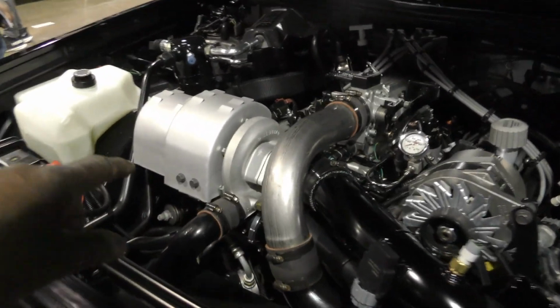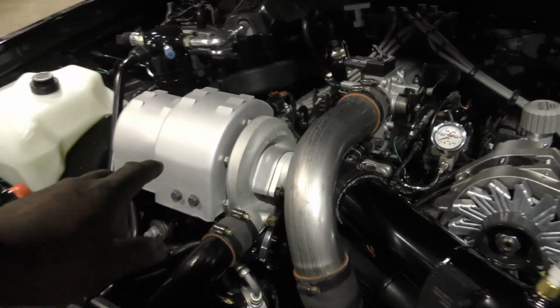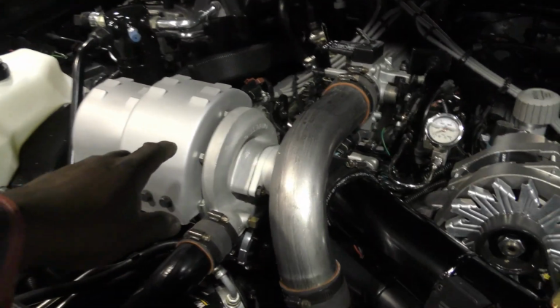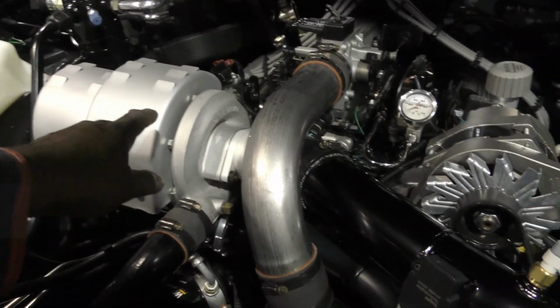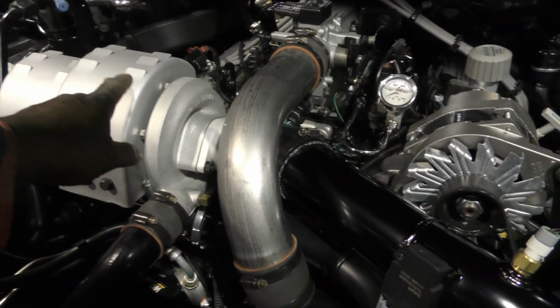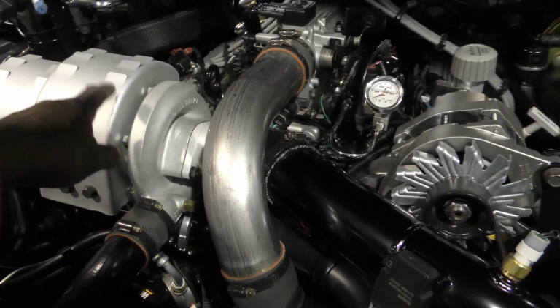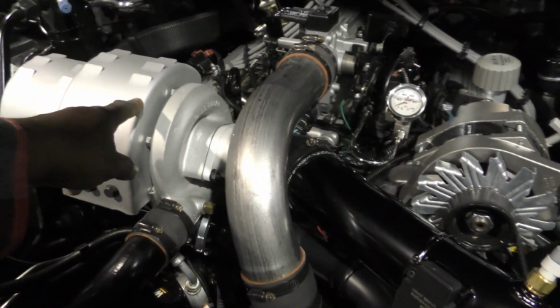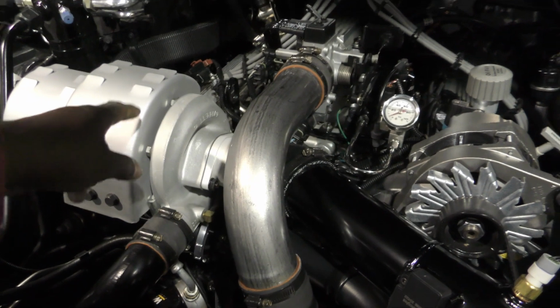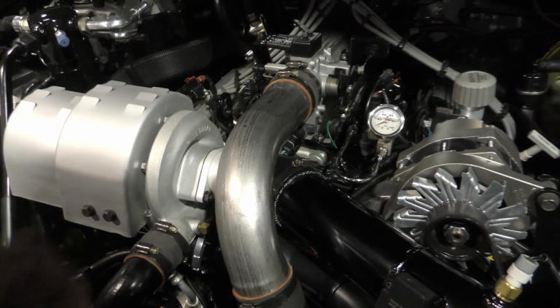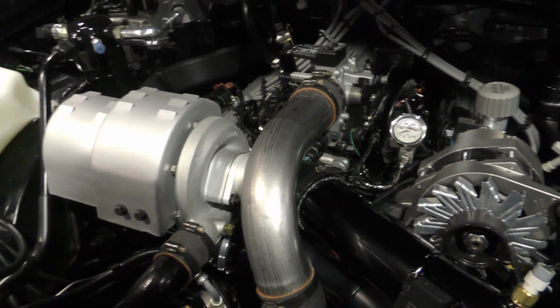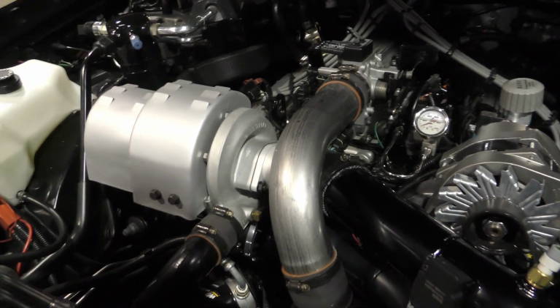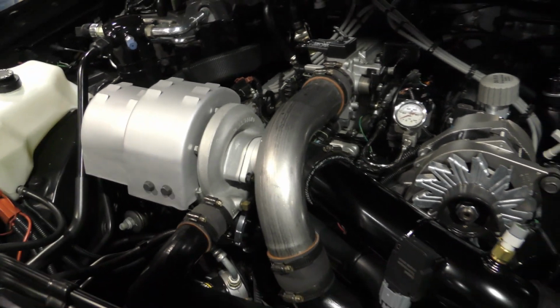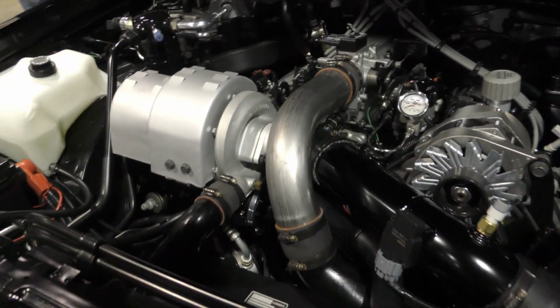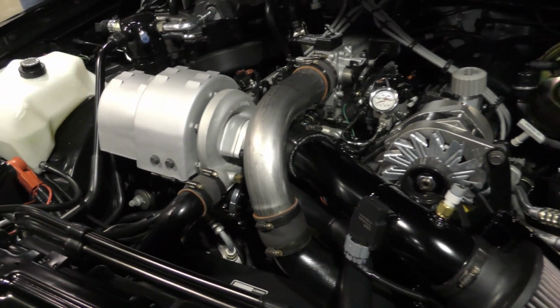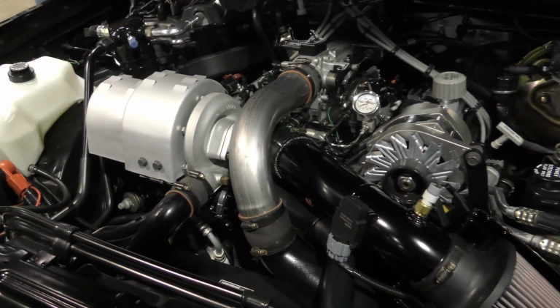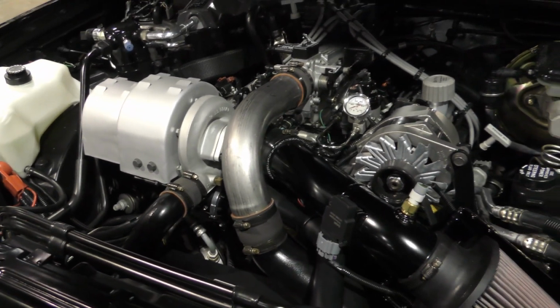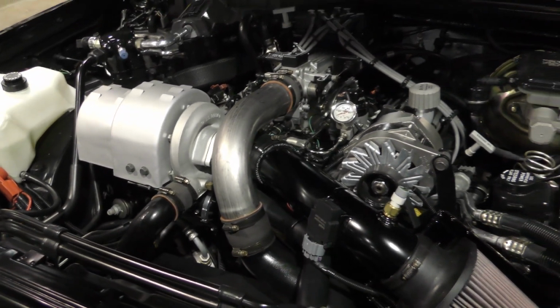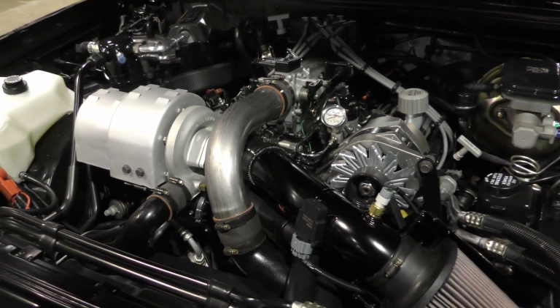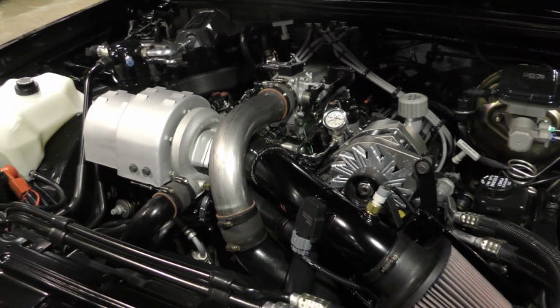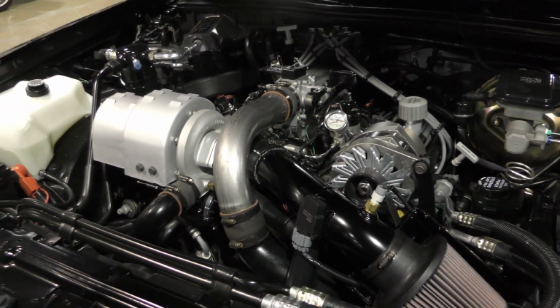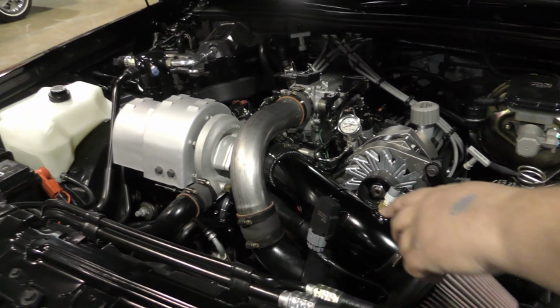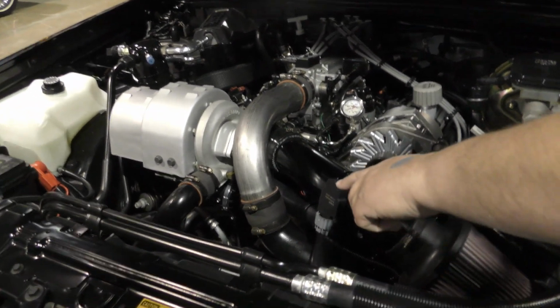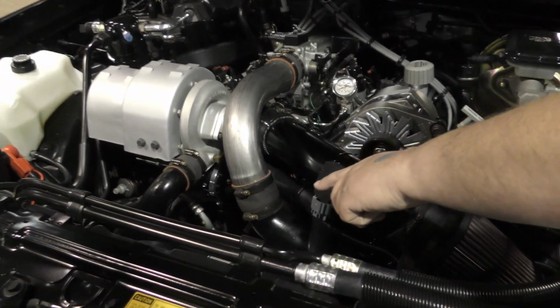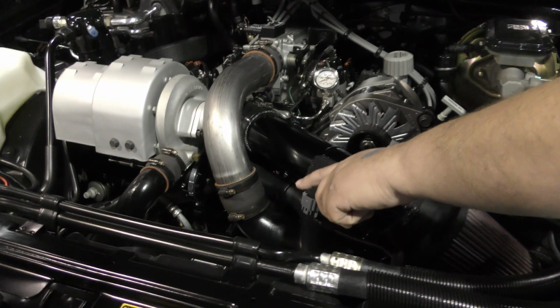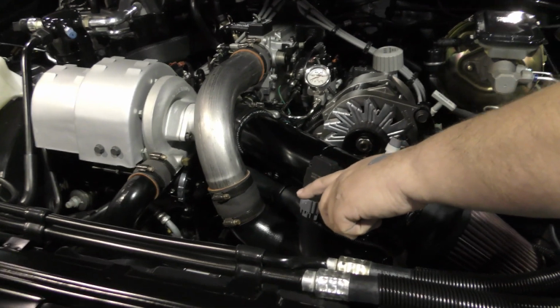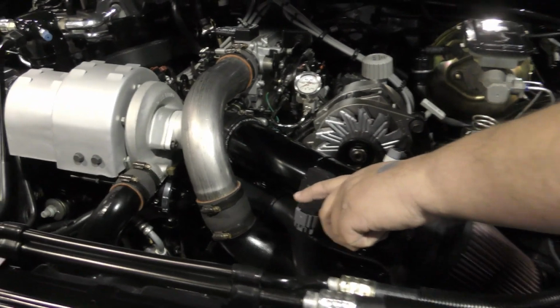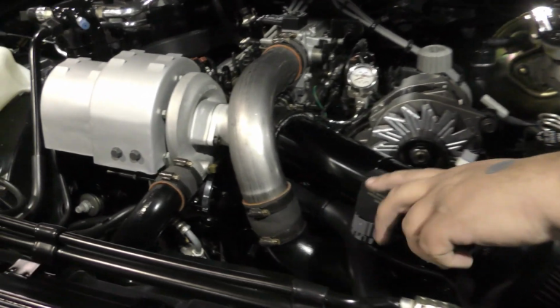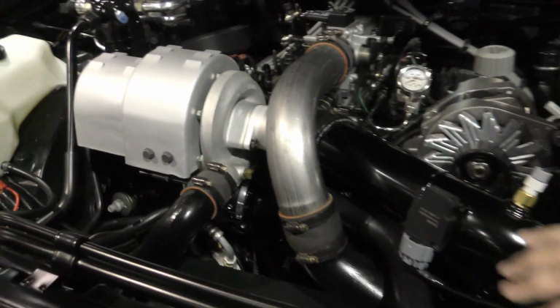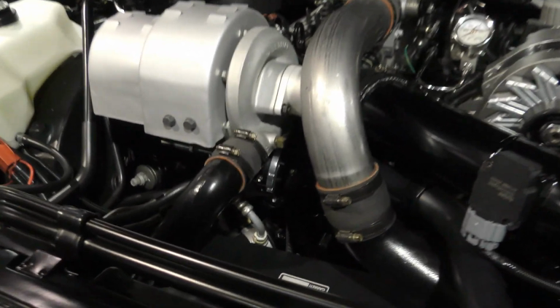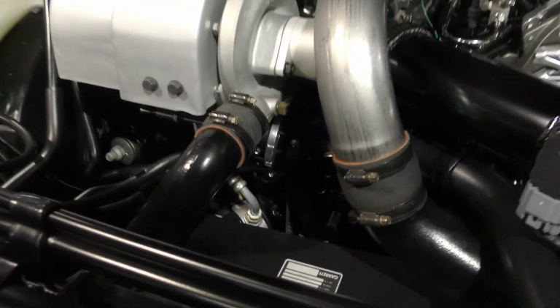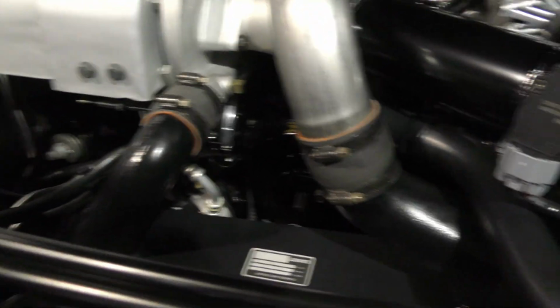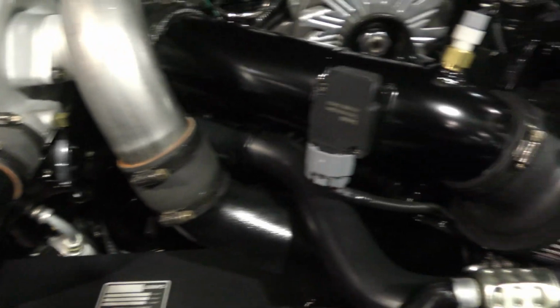That is the turbo there with the heat shield on it. Right below that is the intercooler. And obviously your charge air pipe.